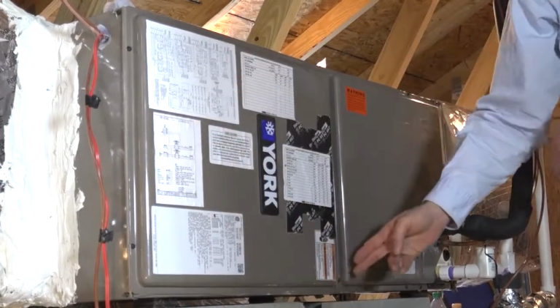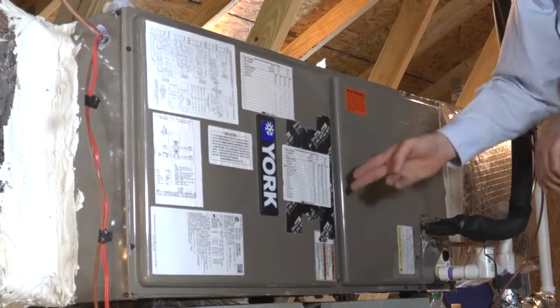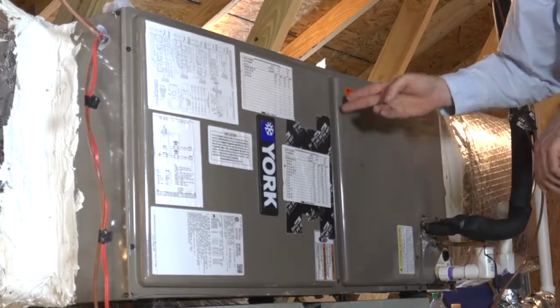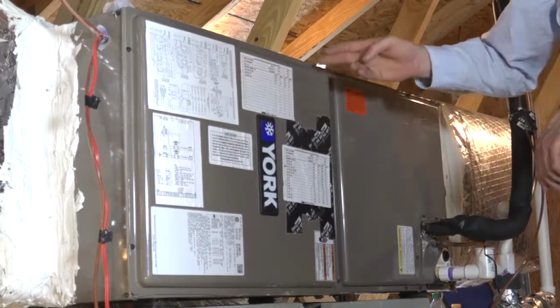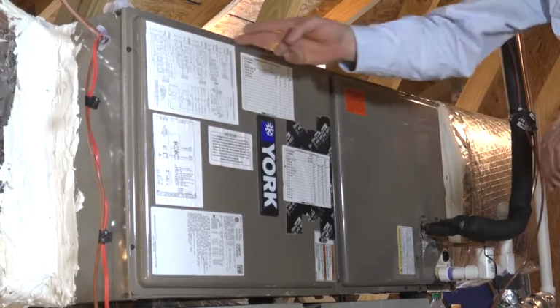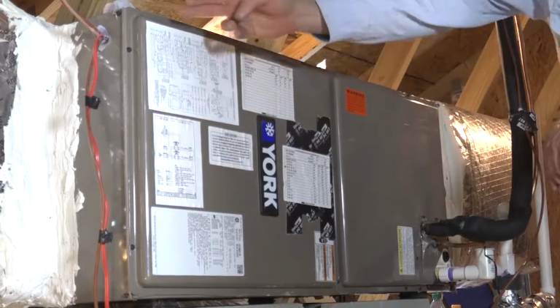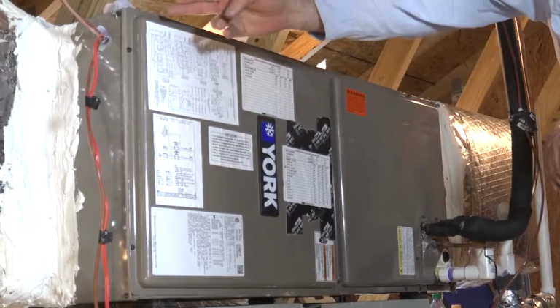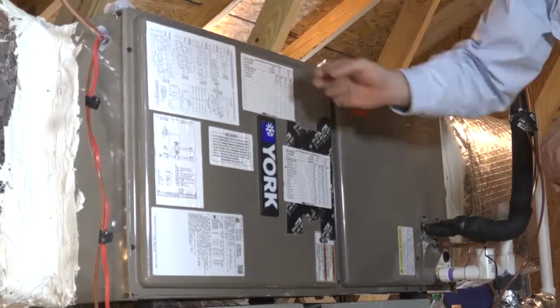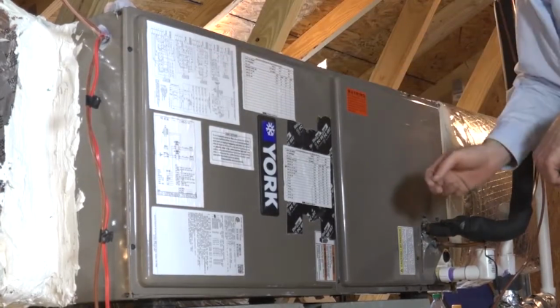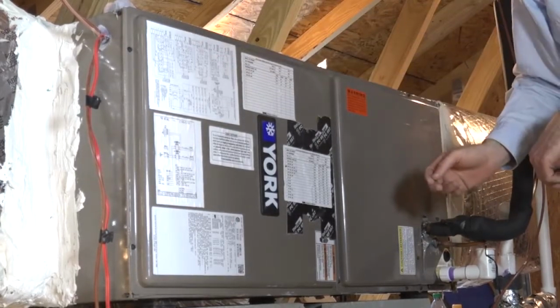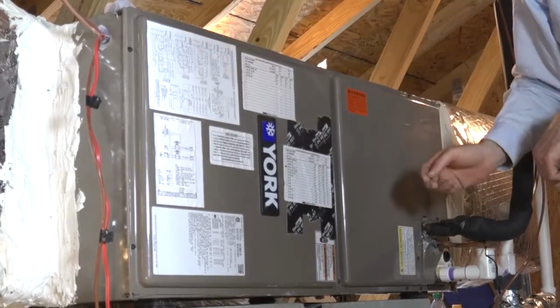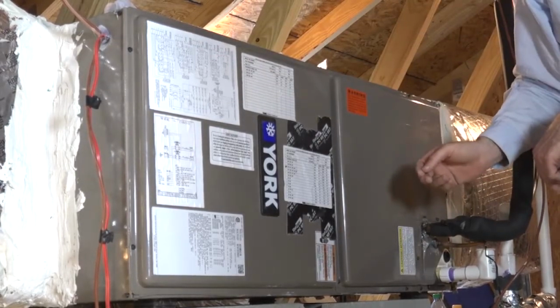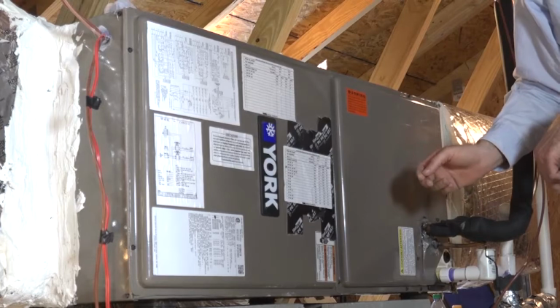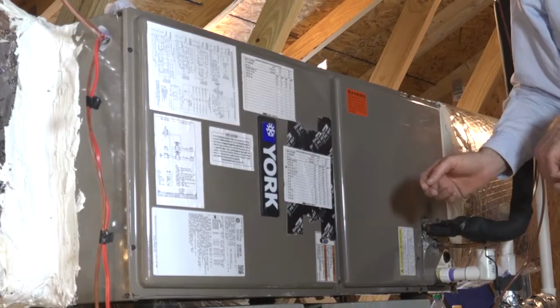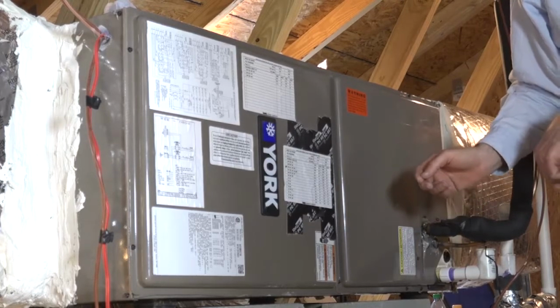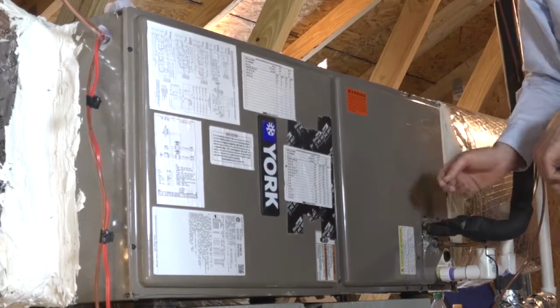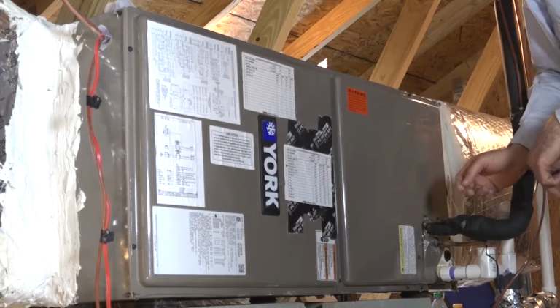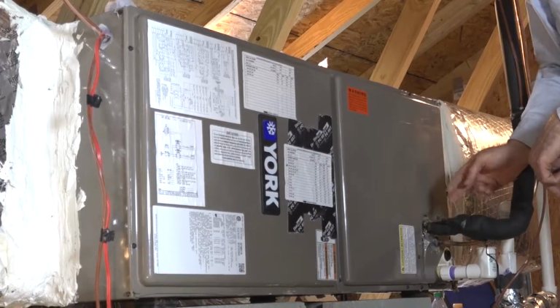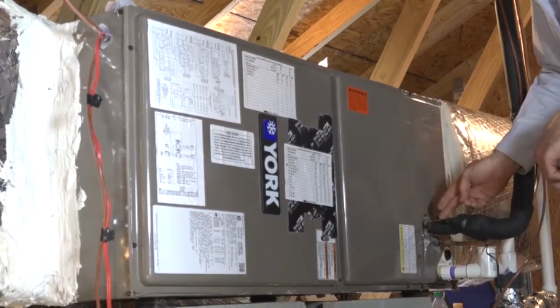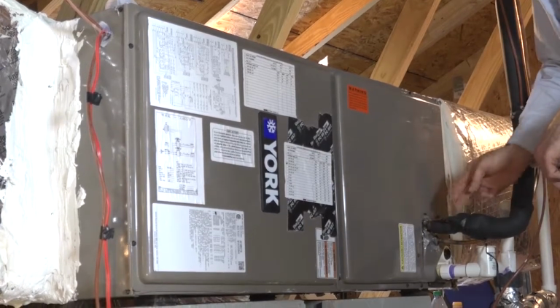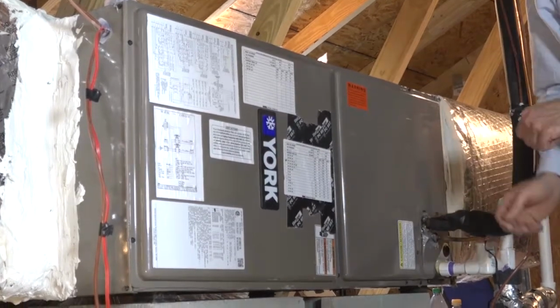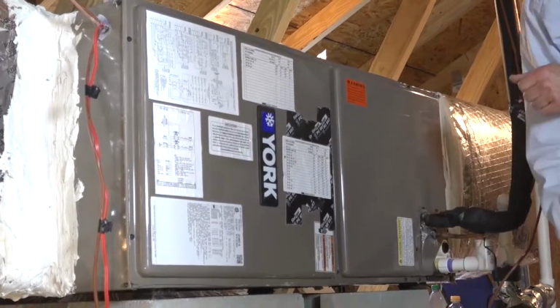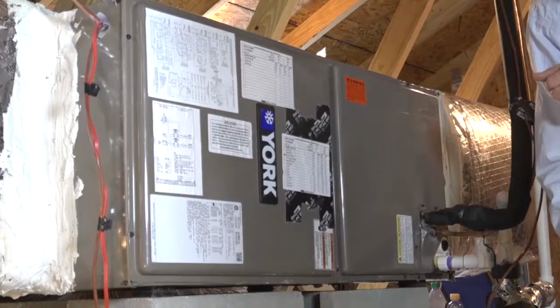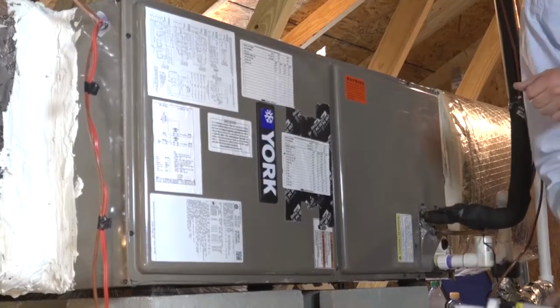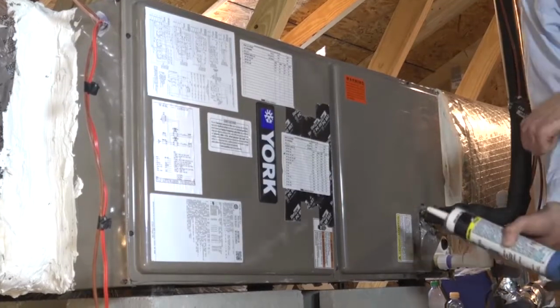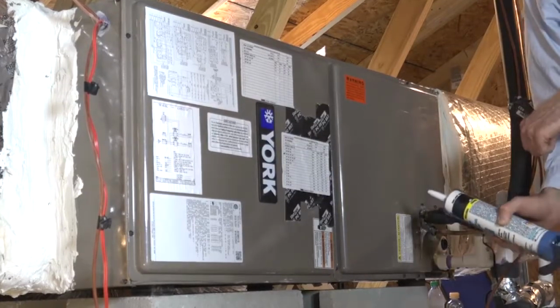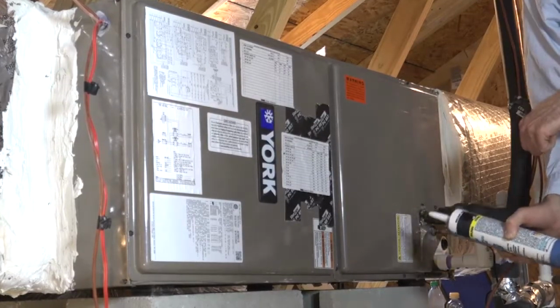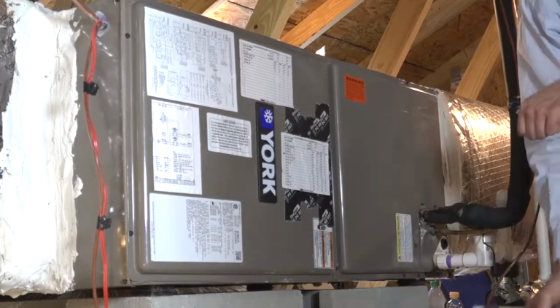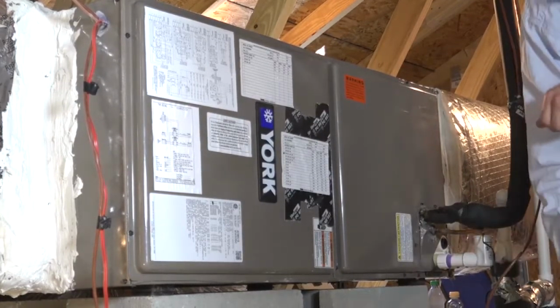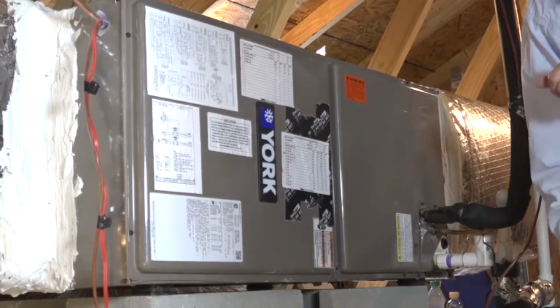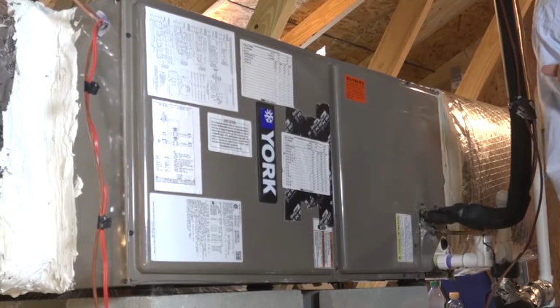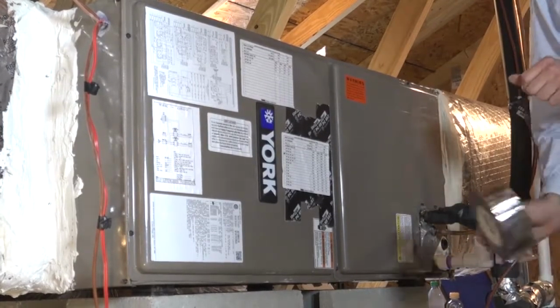The access panel and factory connections are the only parts of the HVAC system that I recommend not using mastic on. These locations, as well as electrical penetrations, refrigerant lines, and condensate lines should be sealed with silicone, foil tape, or cork tape.